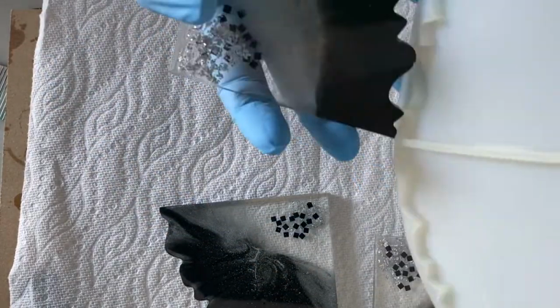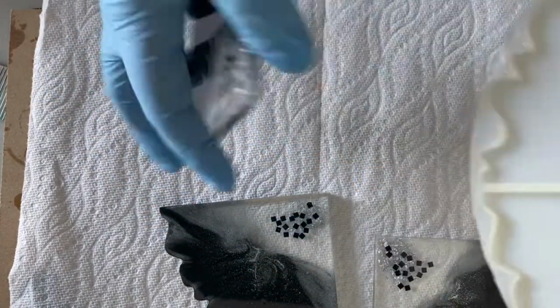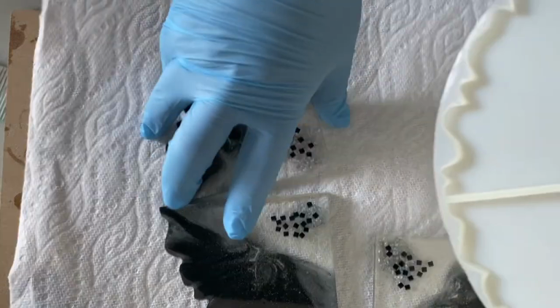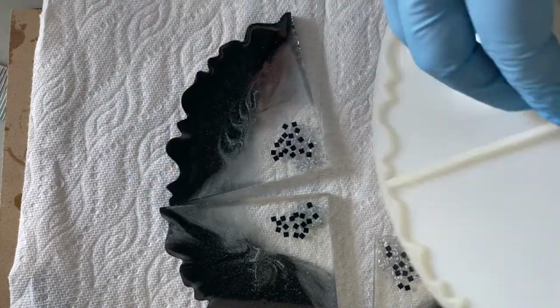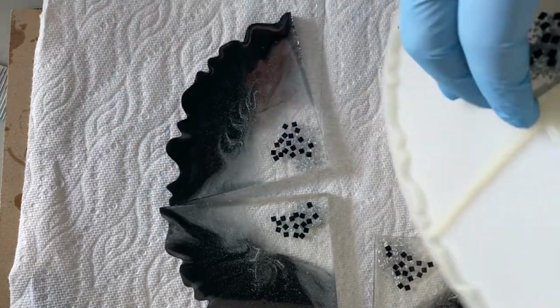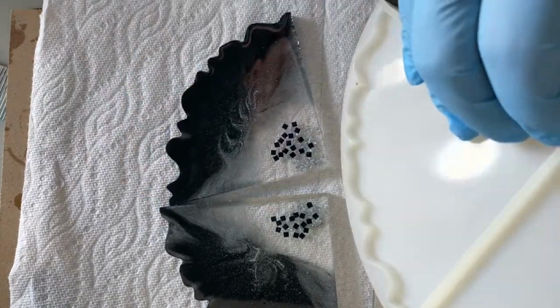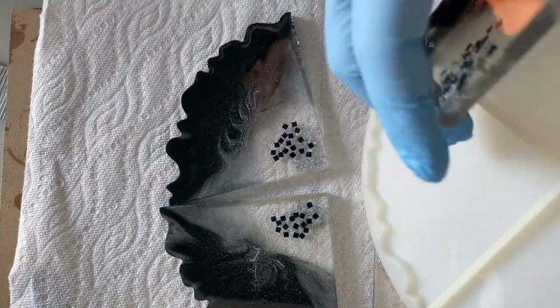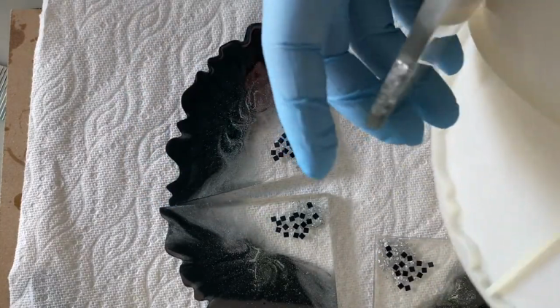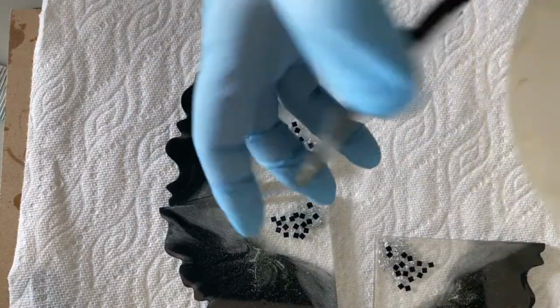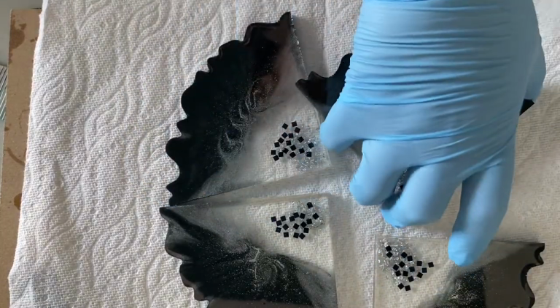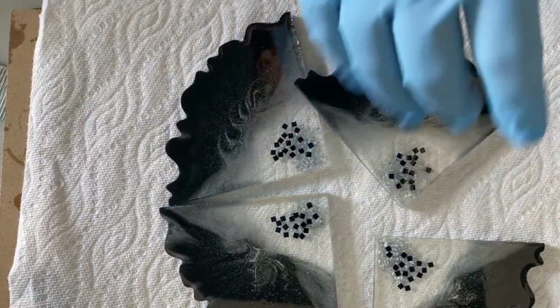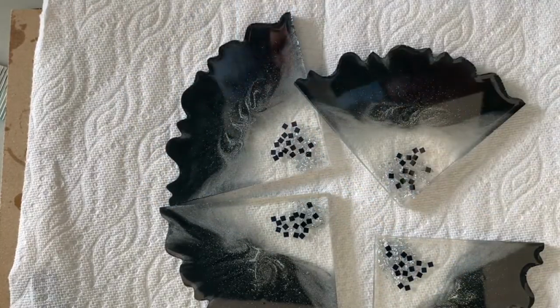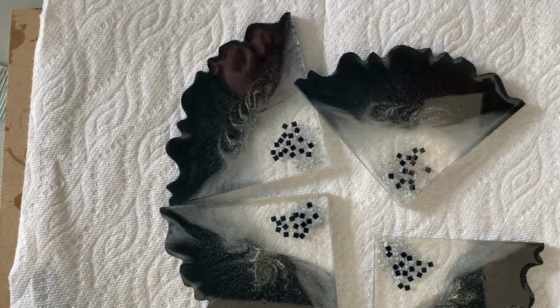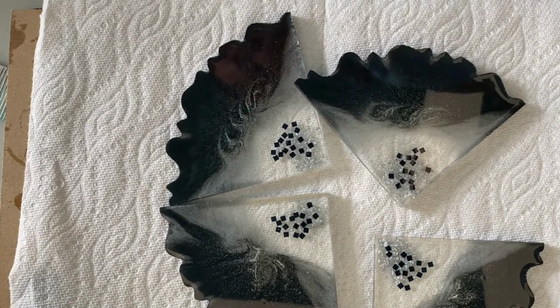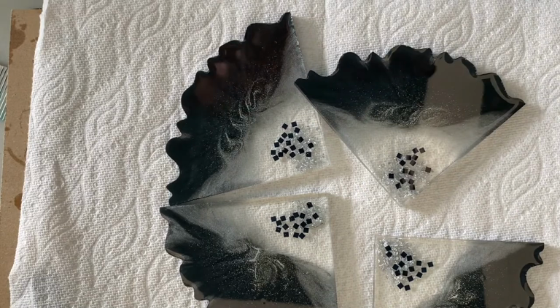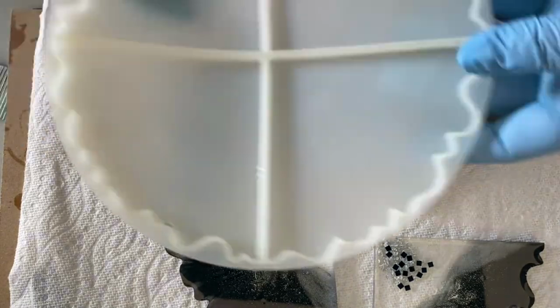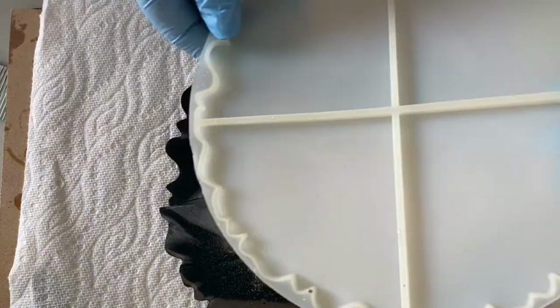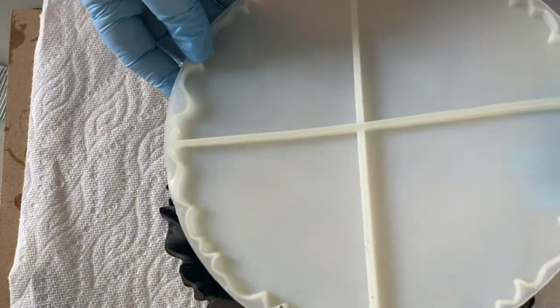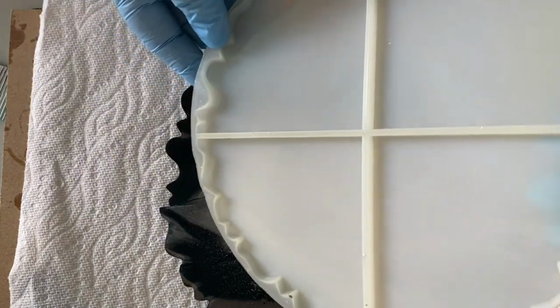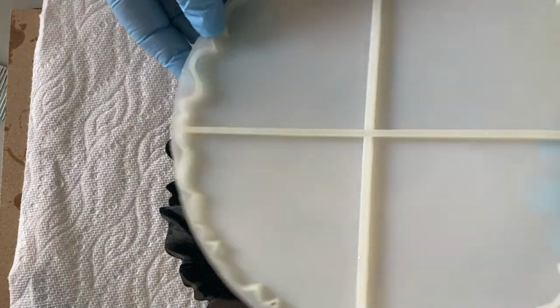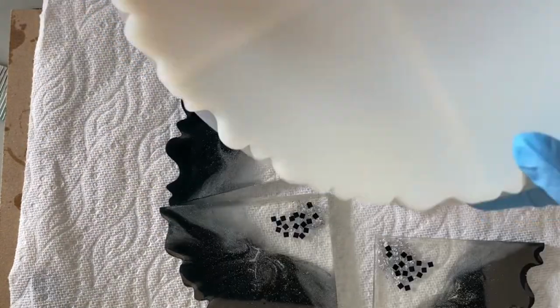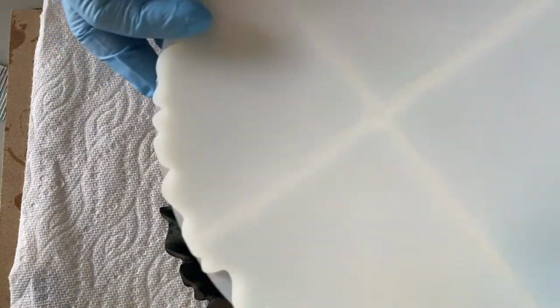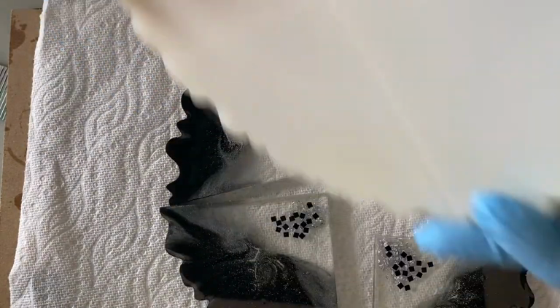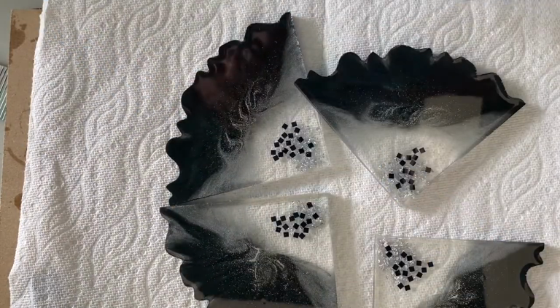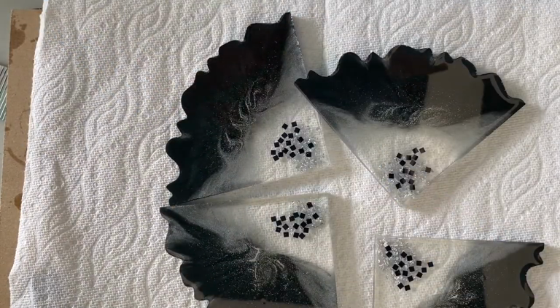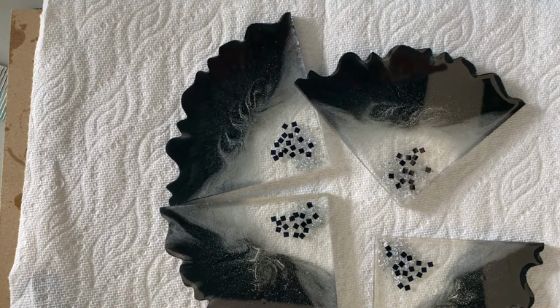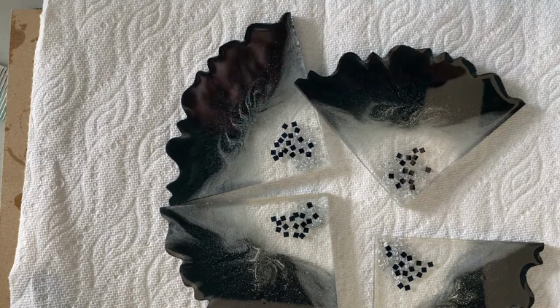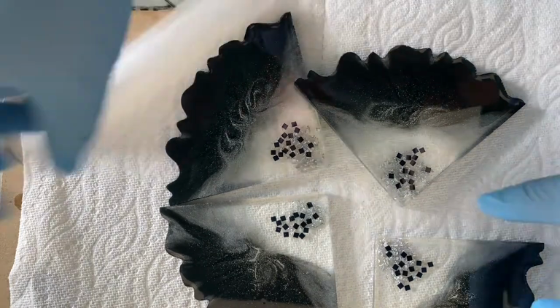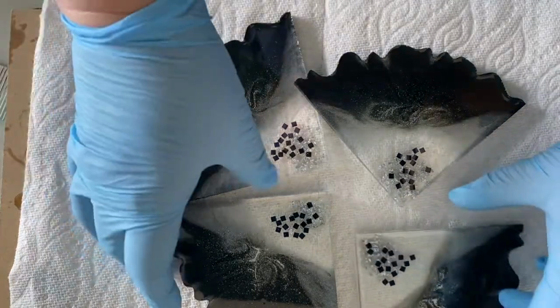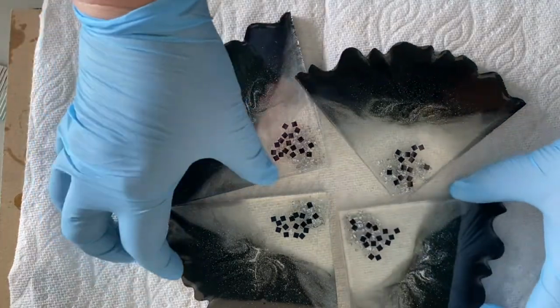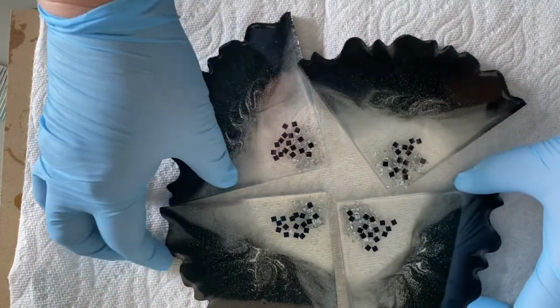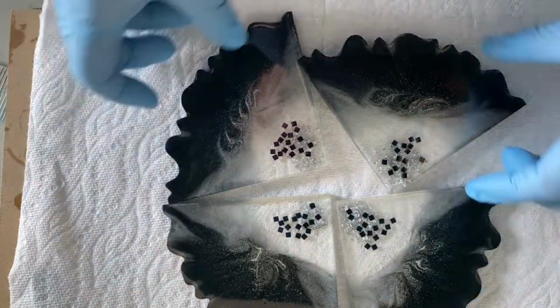I have used this mold probably a dozen times, and it's just an inexpensive mold from Amazon — probably around $15 to $20 at most. And it's still in really good shape, so I'm pretty happy with that.